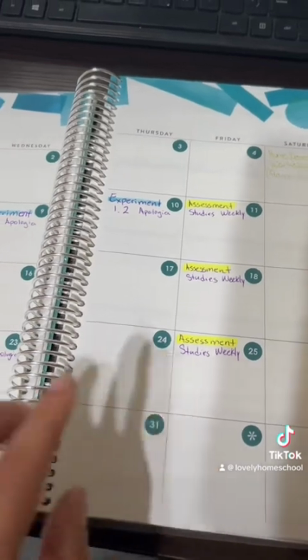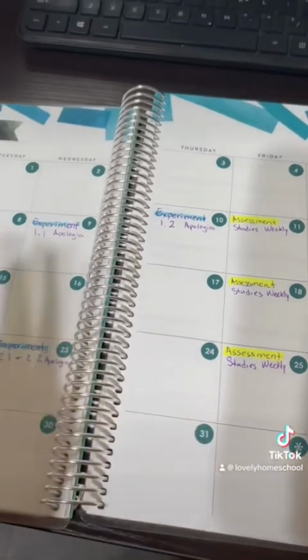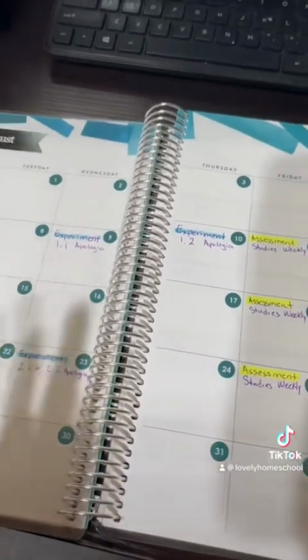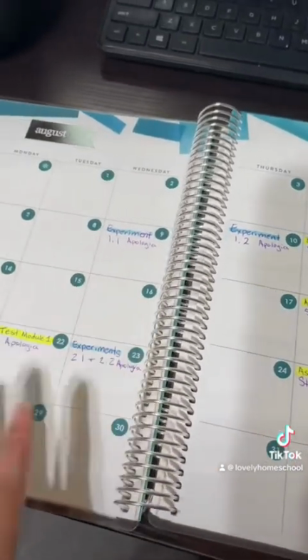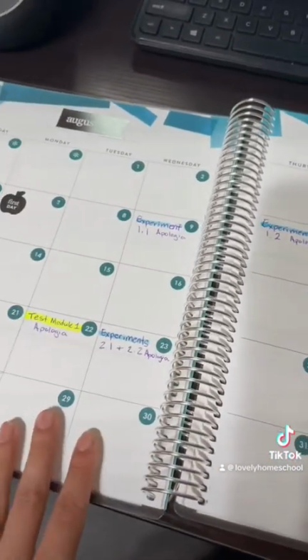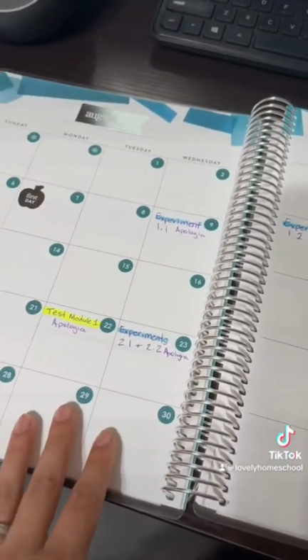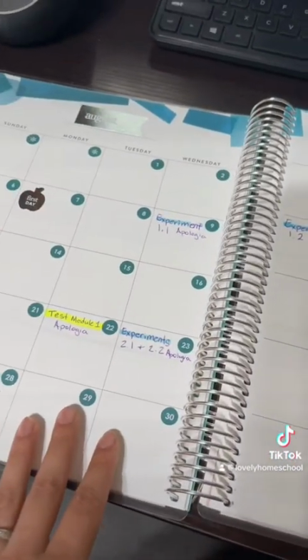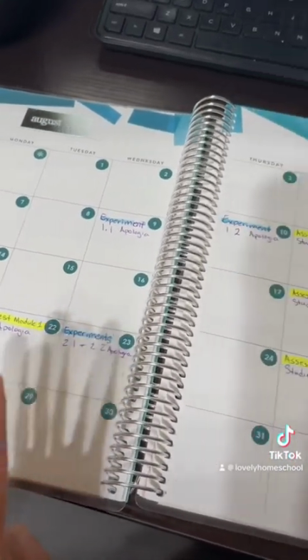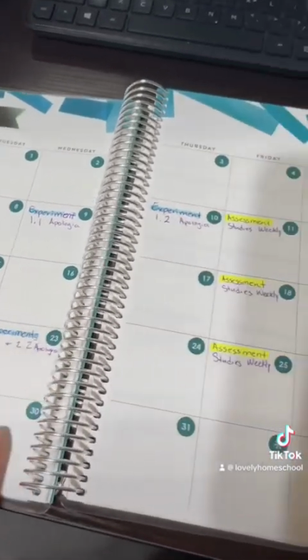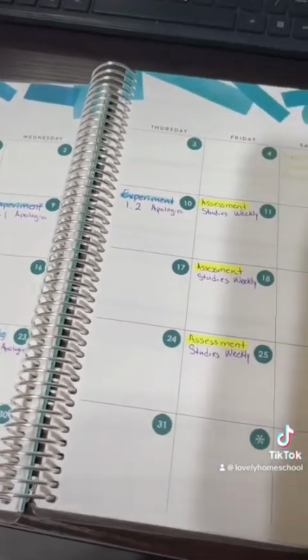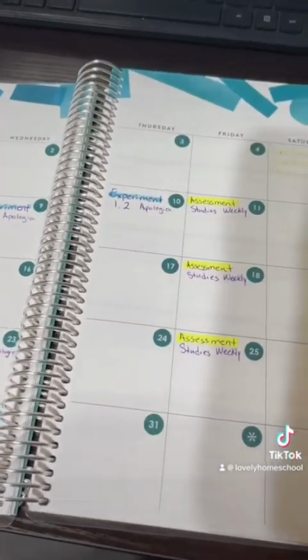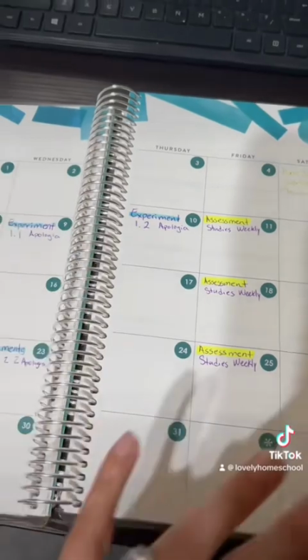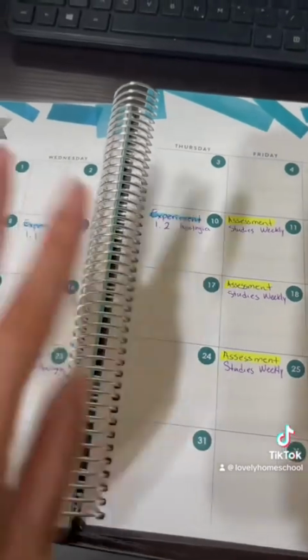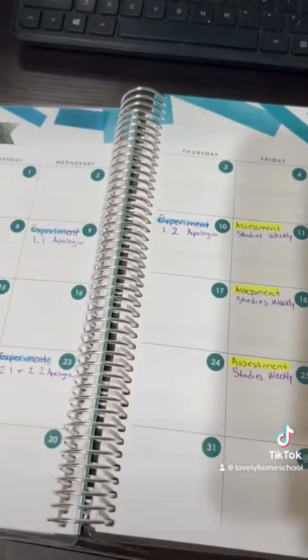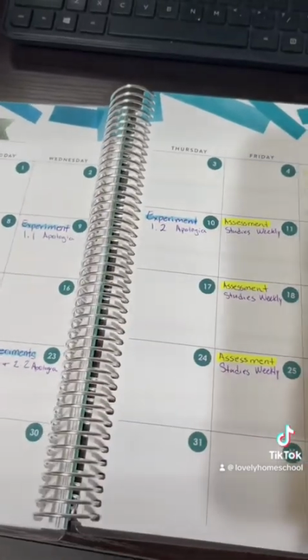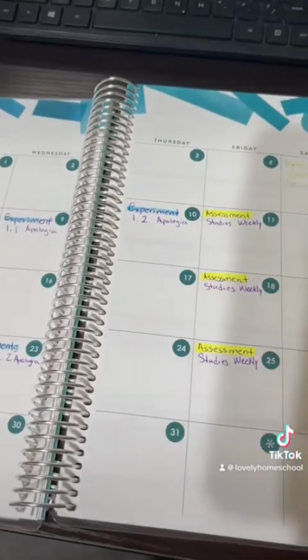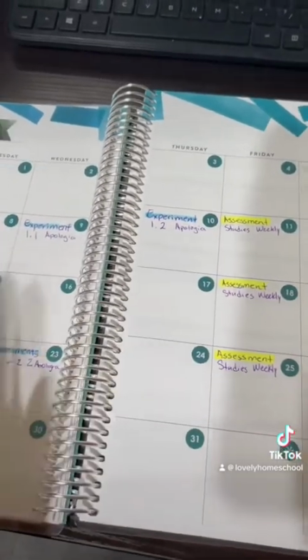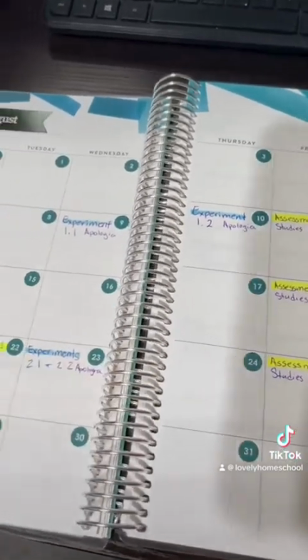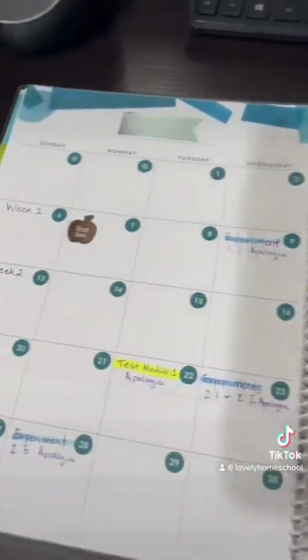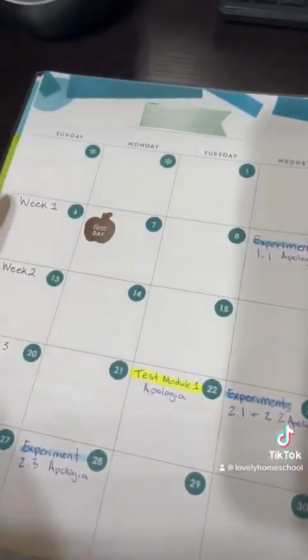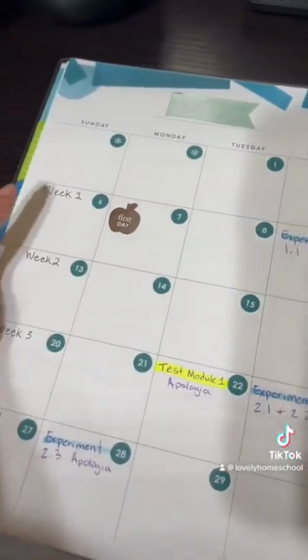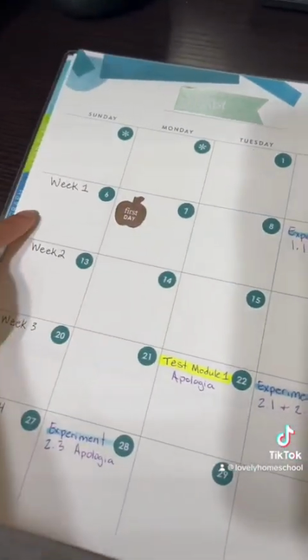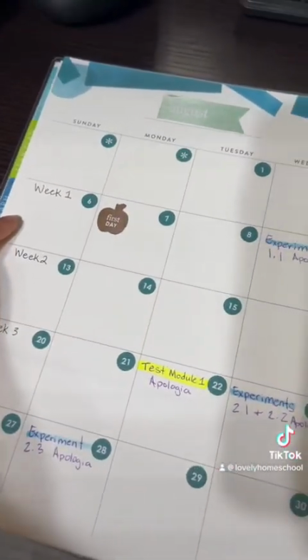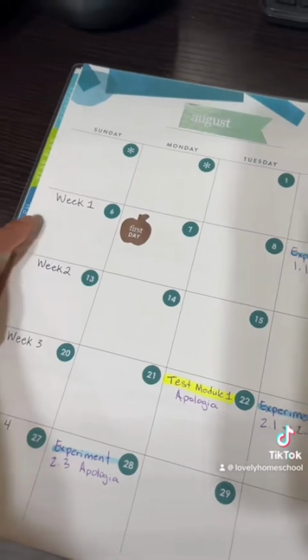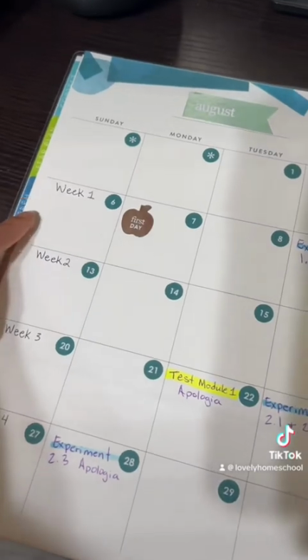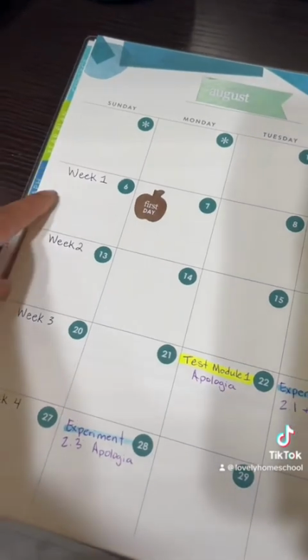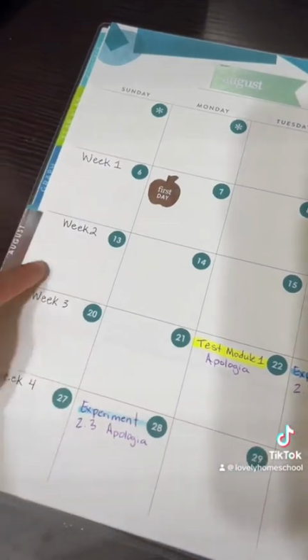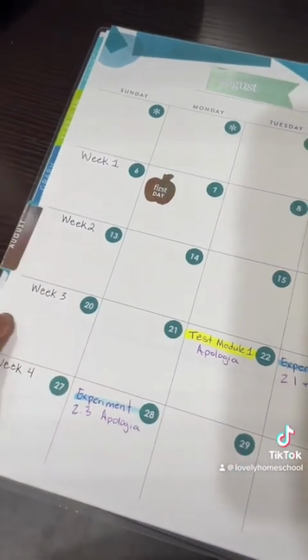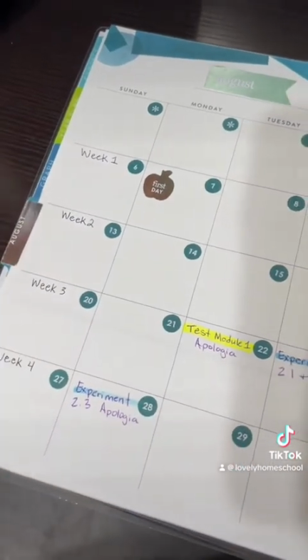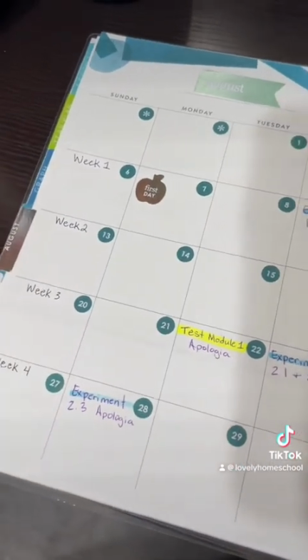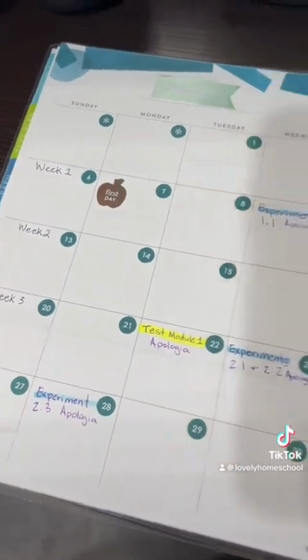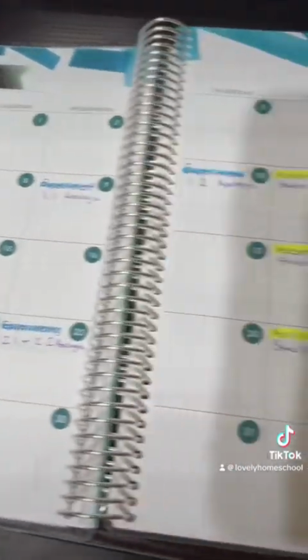I decided to put her experiments and tests here so I have a visual of what I need. Since some curriculum is divided by weeks, I'm going to be putting the week numbers right here on the side.